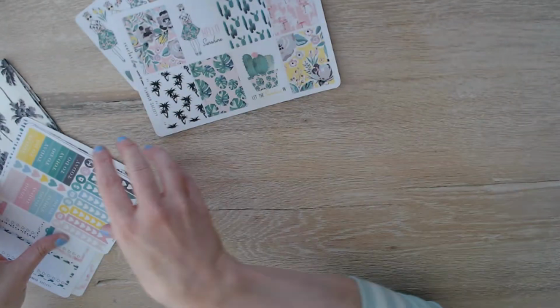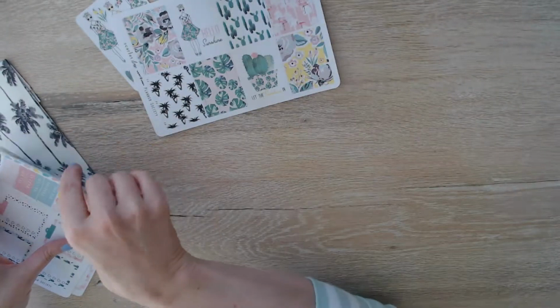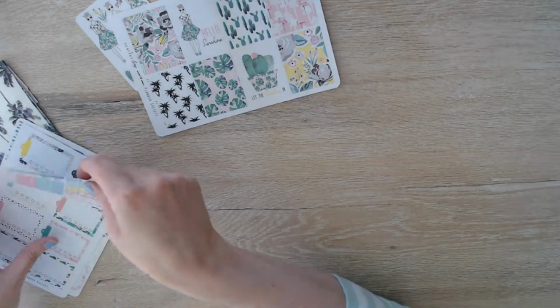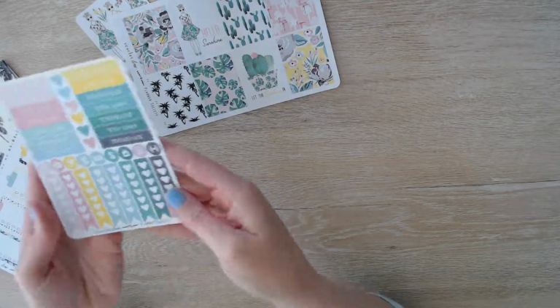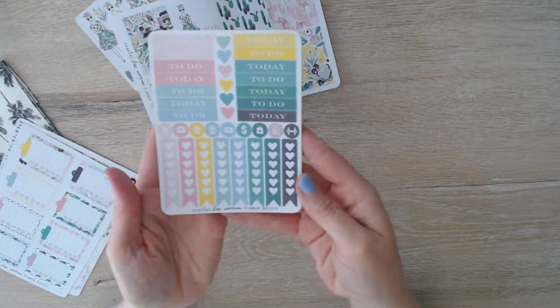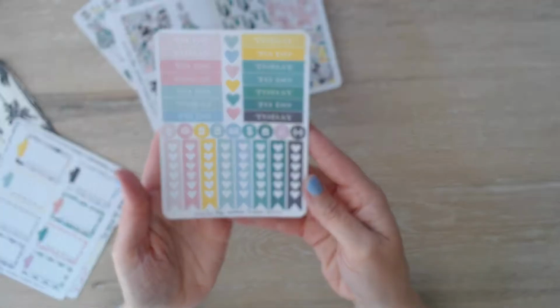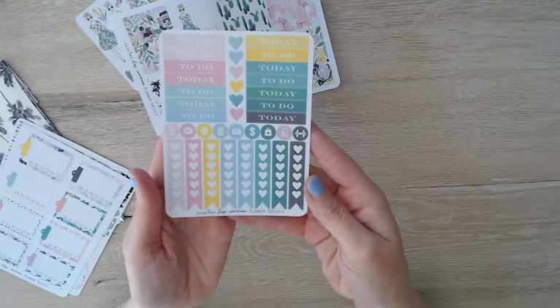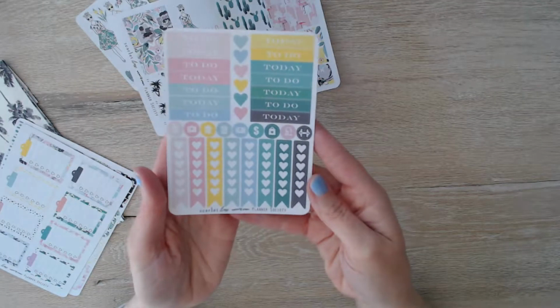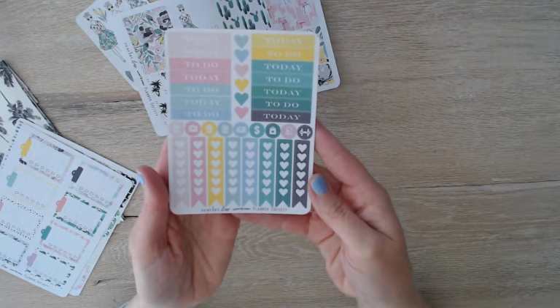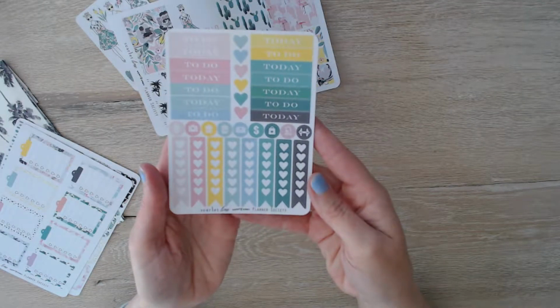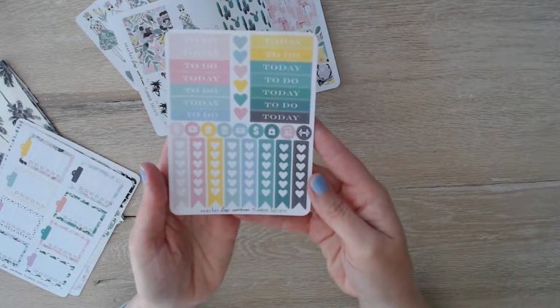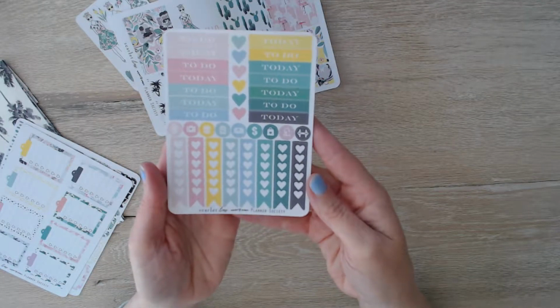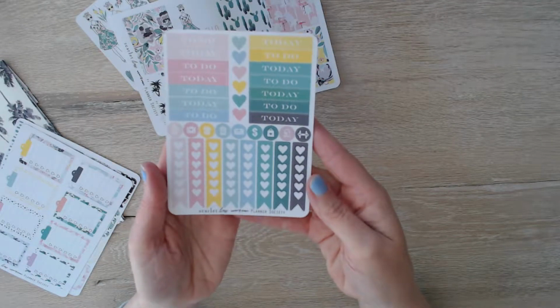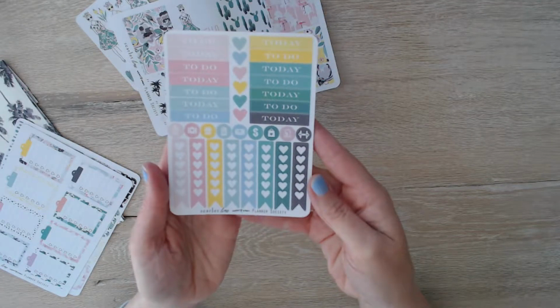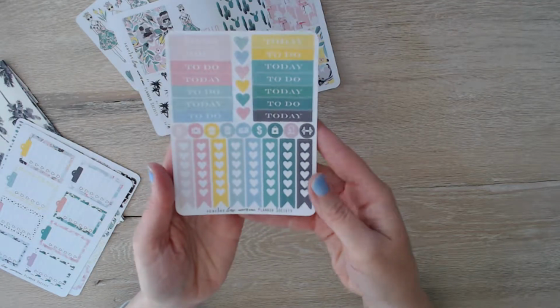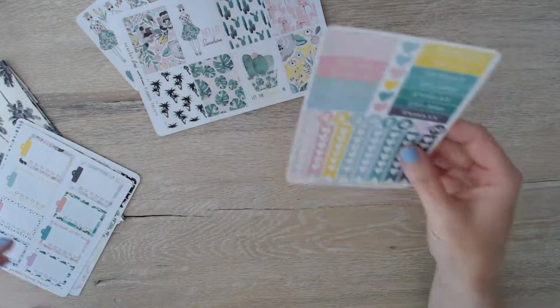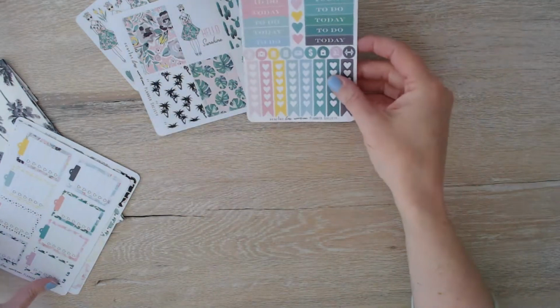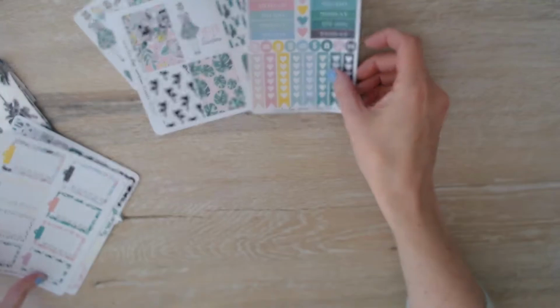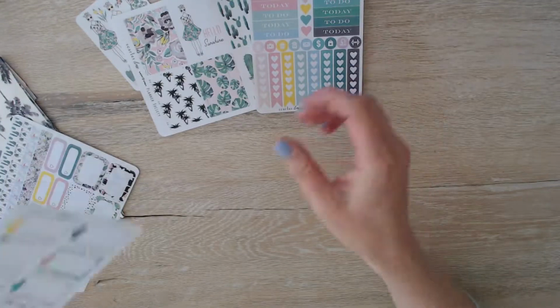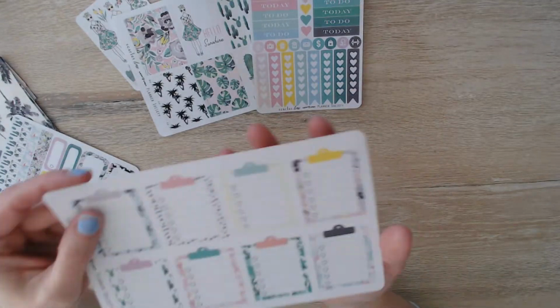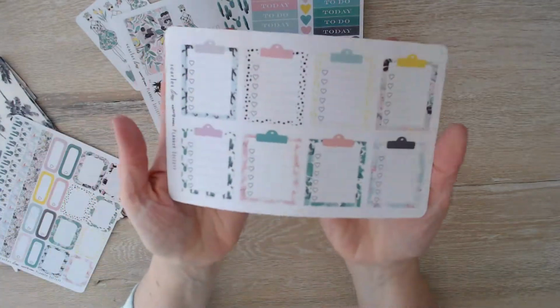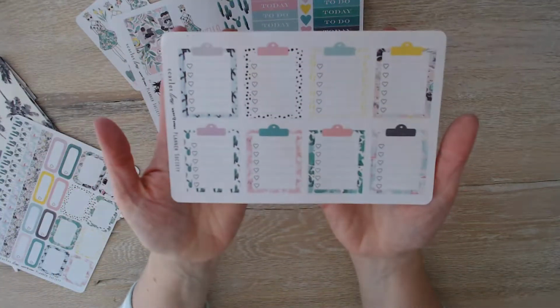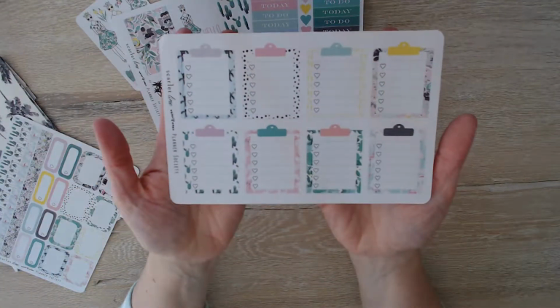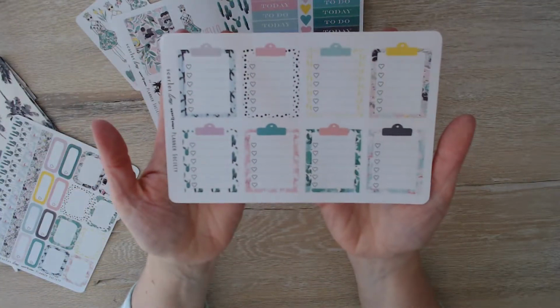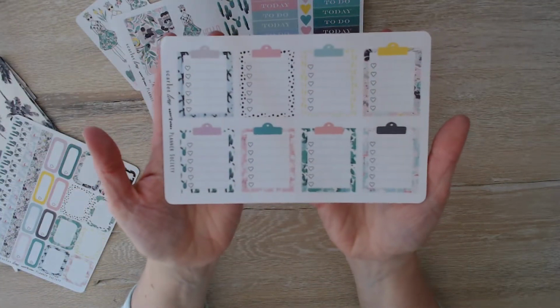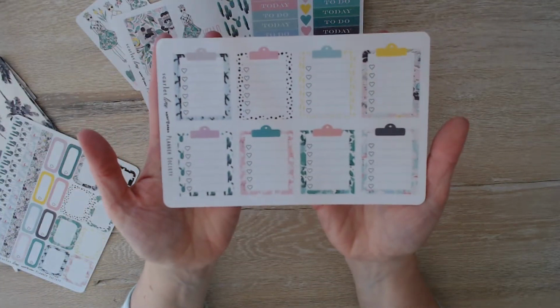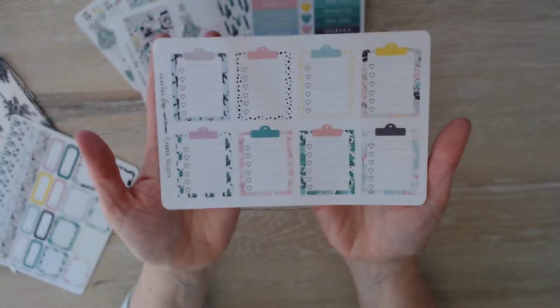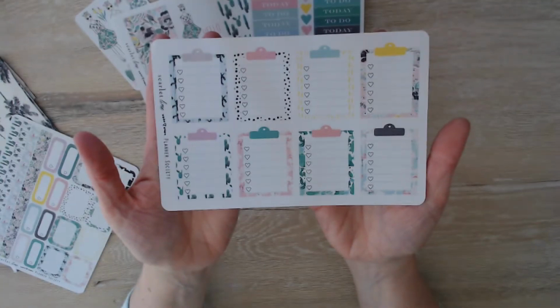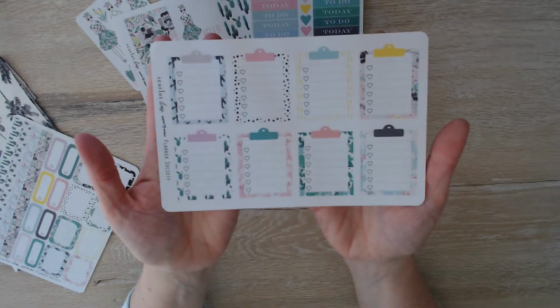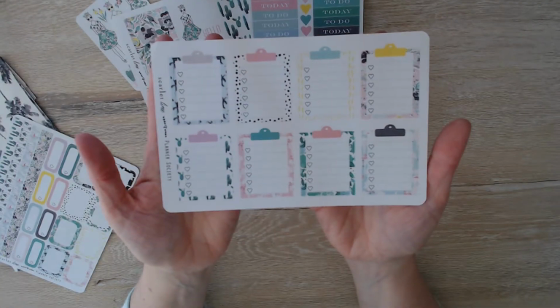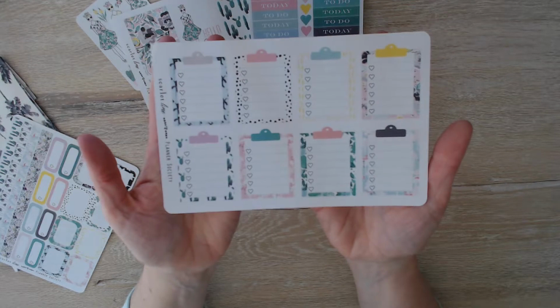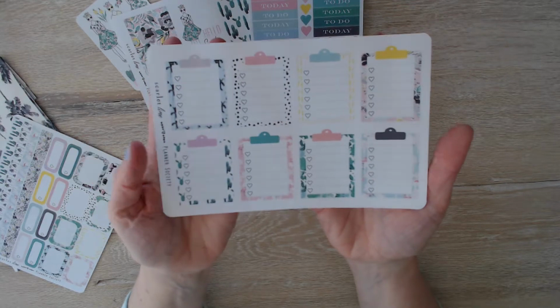Here are our functional stickers: today's to do's, icons, hearts, and checklists. And here are our full box checklists — the little clipboards. Super adorable.